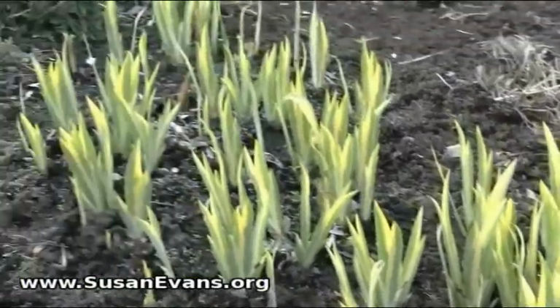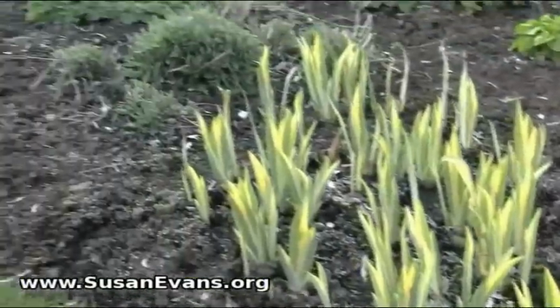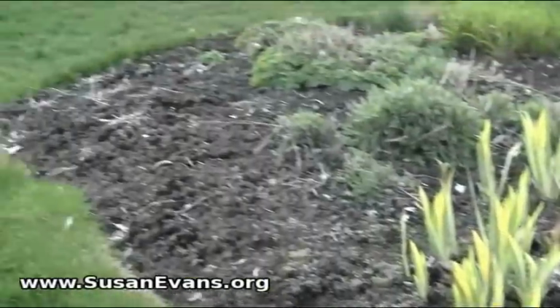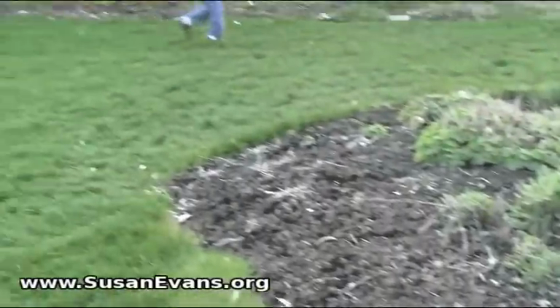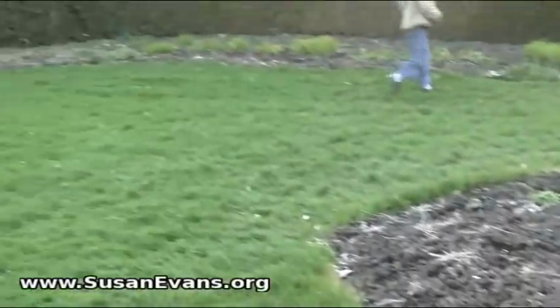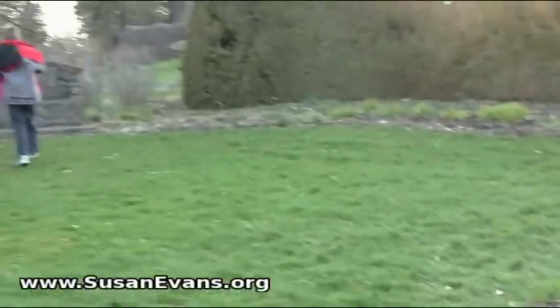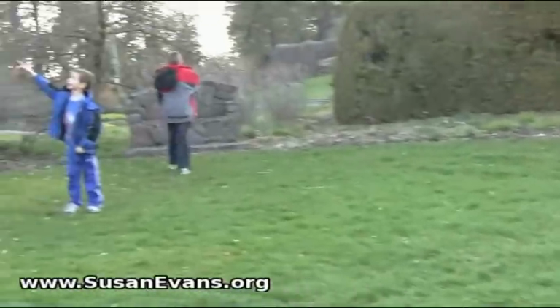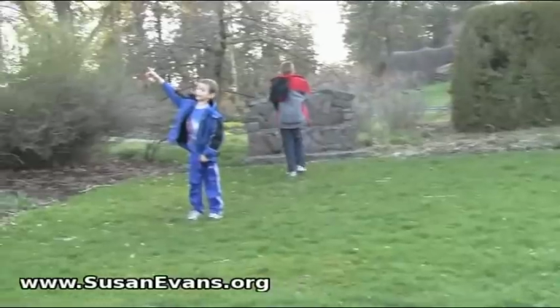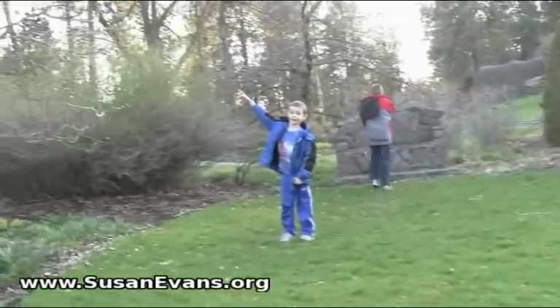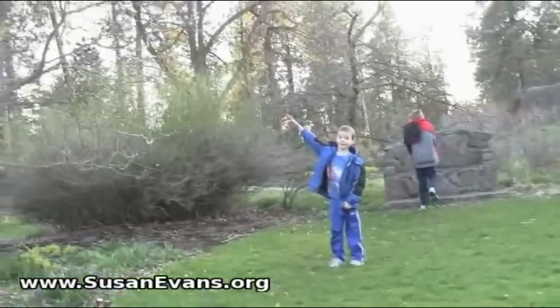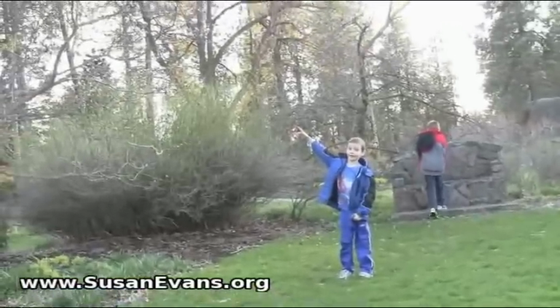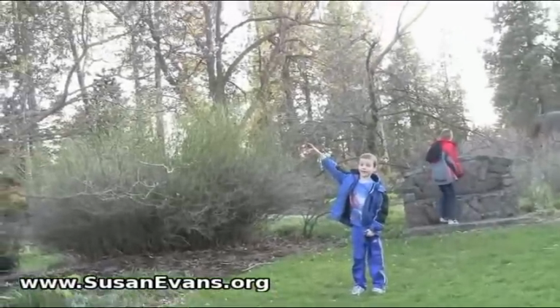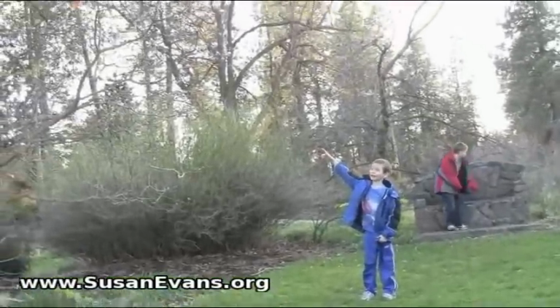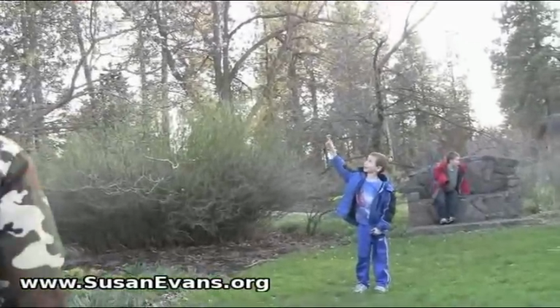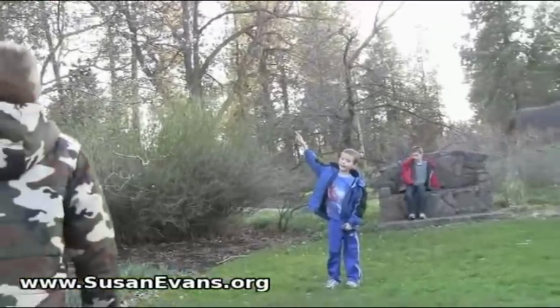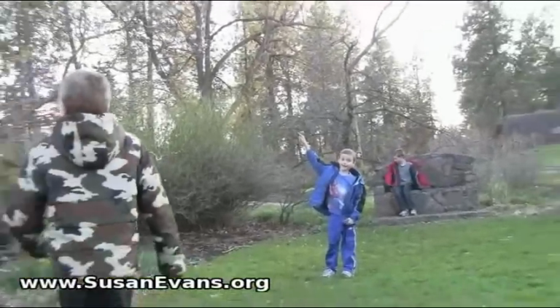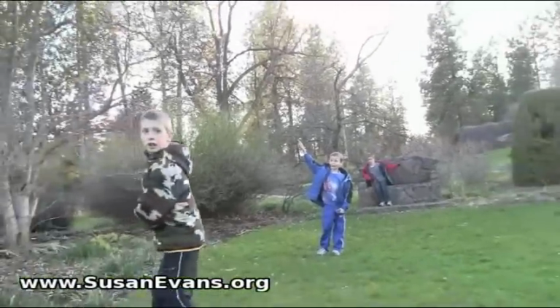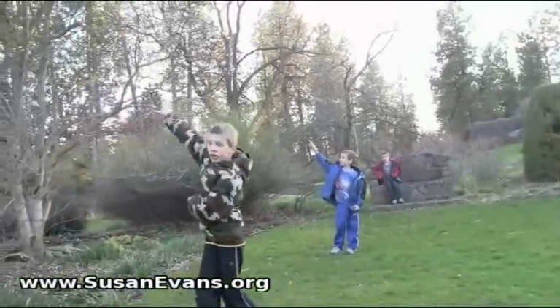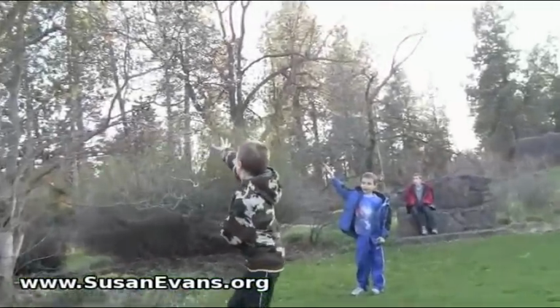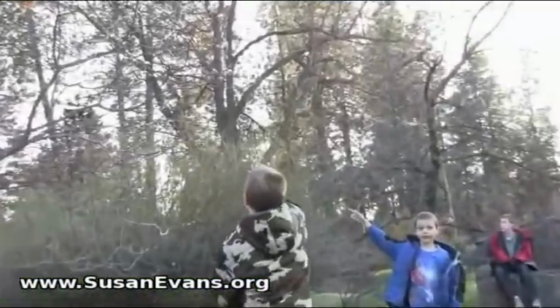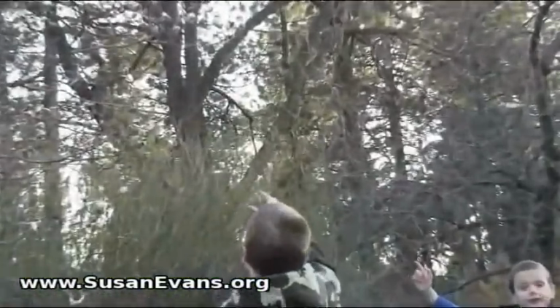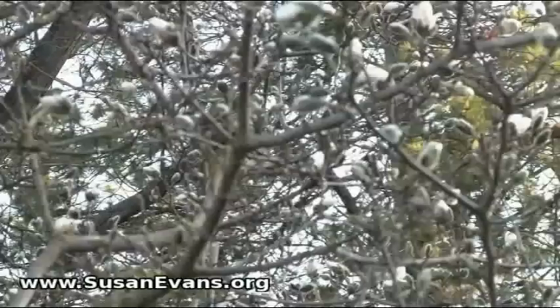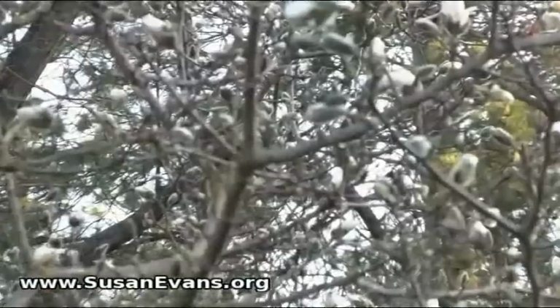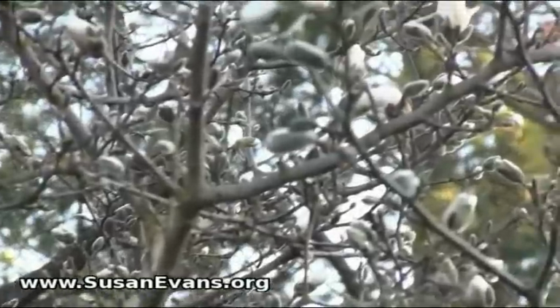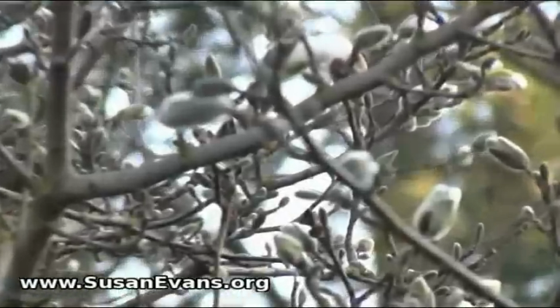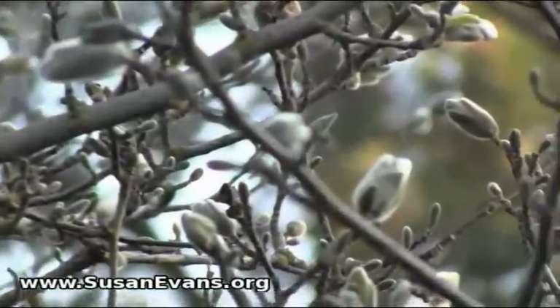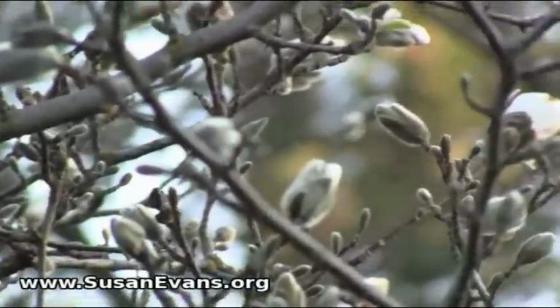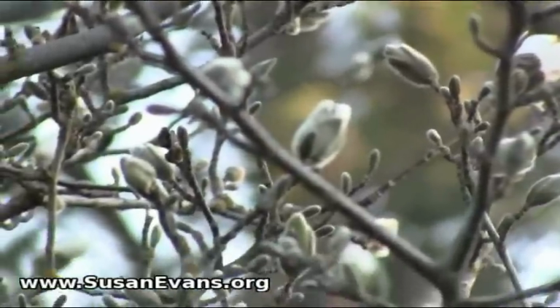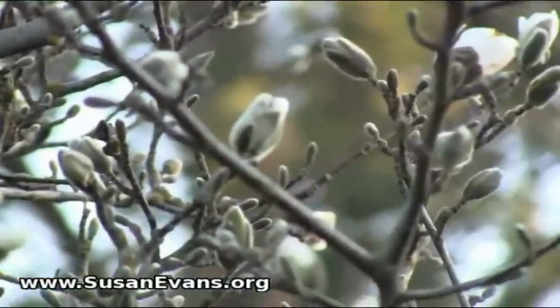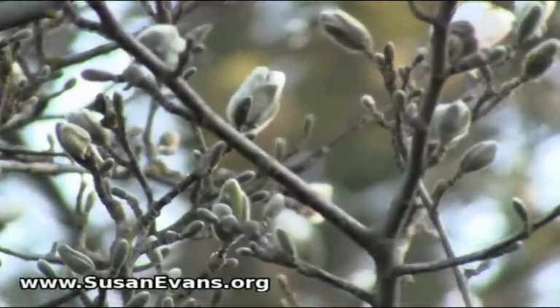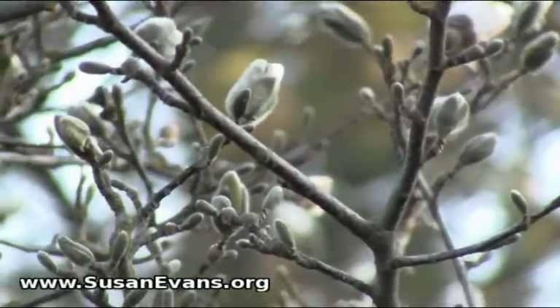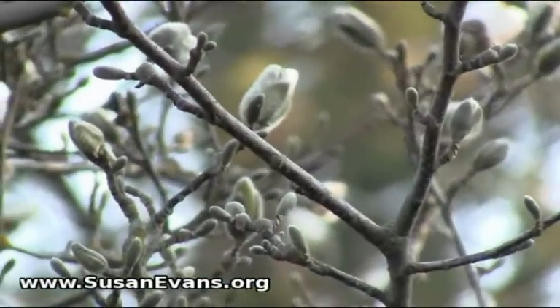Hey, look at this. Get a close up view of this. Look at those. Small buds over here, big buds over there.